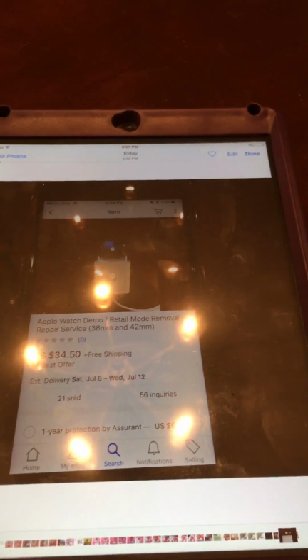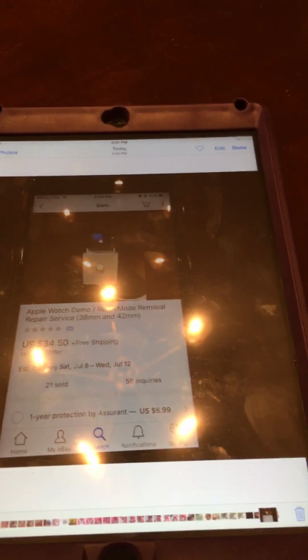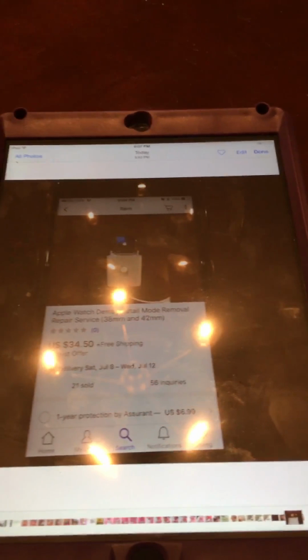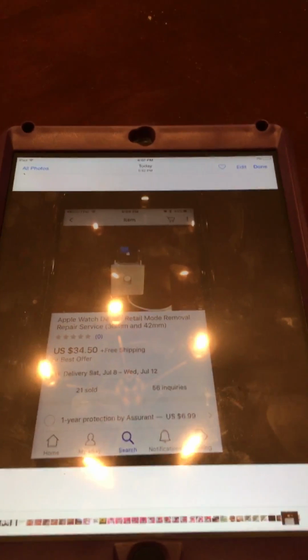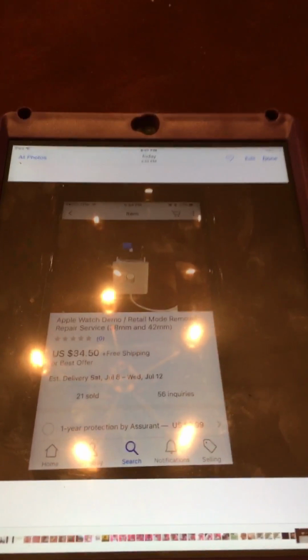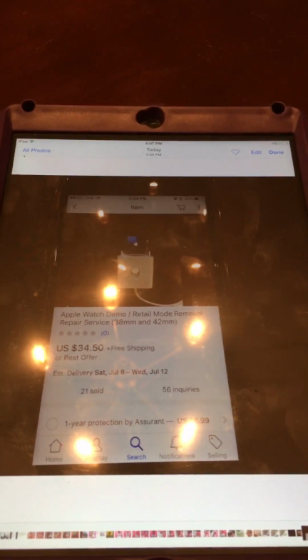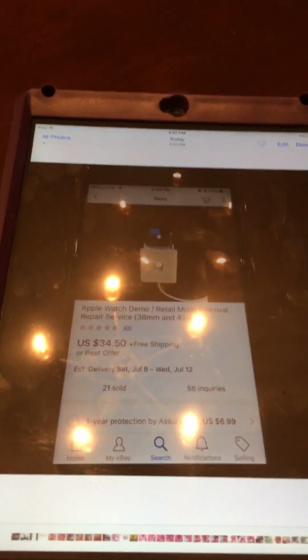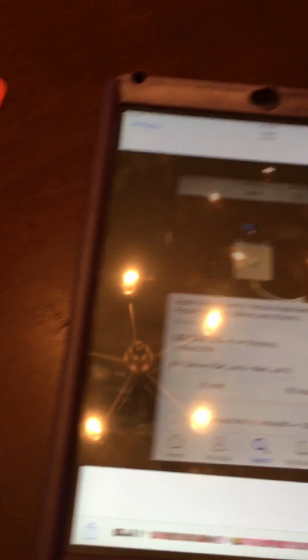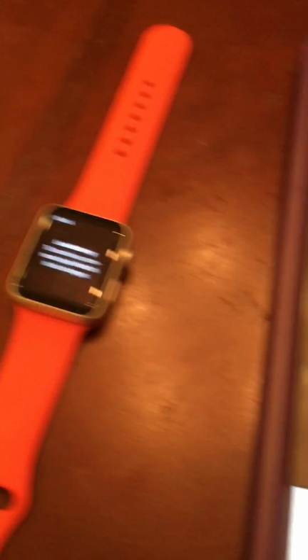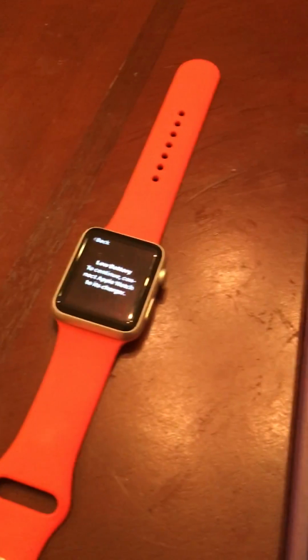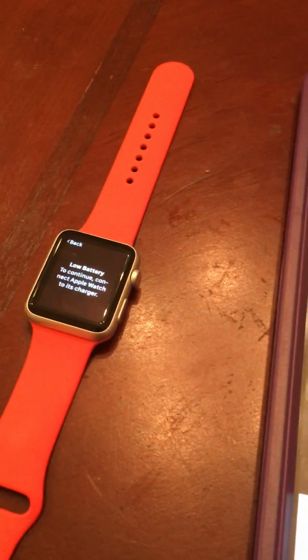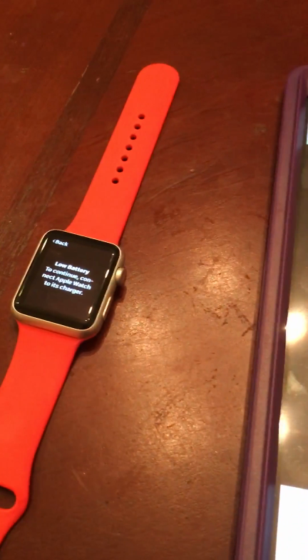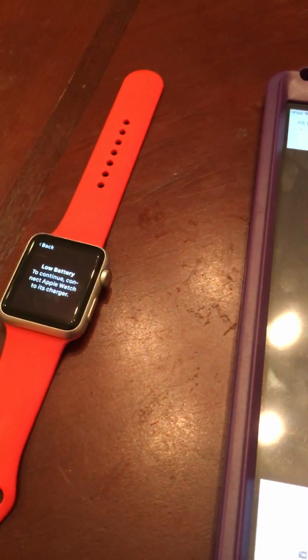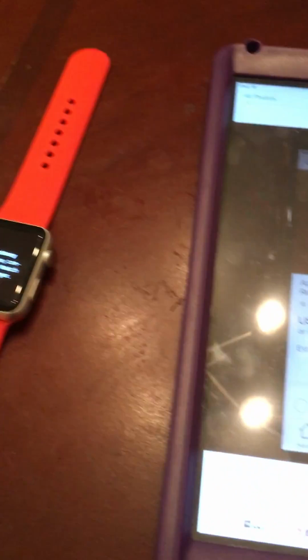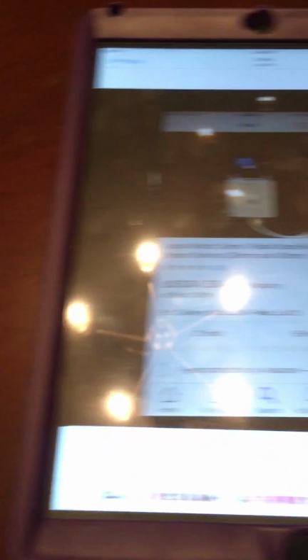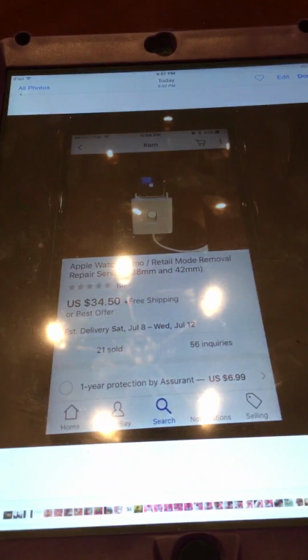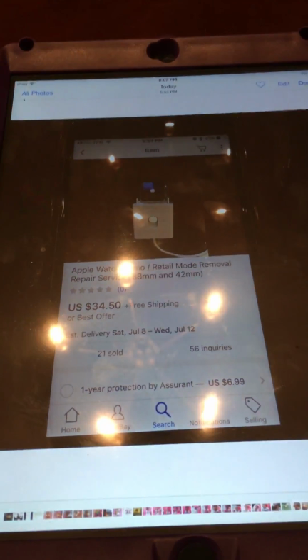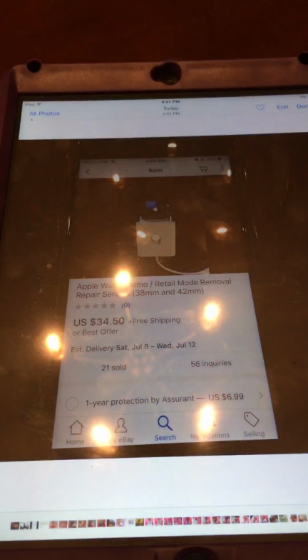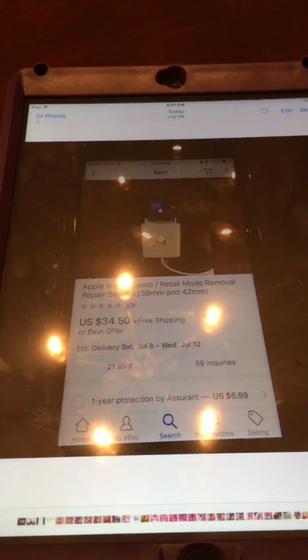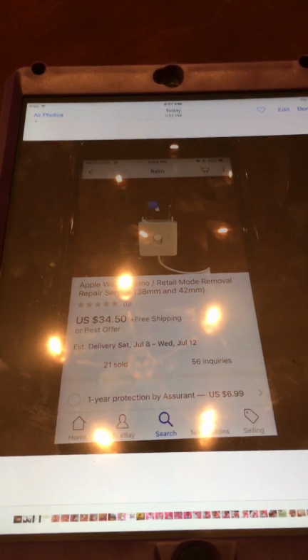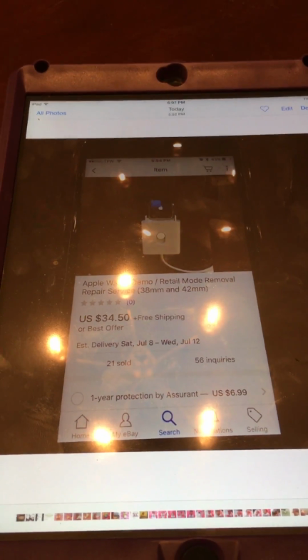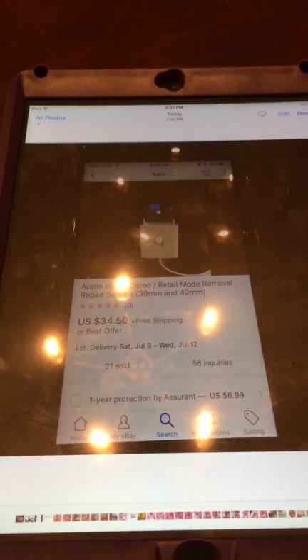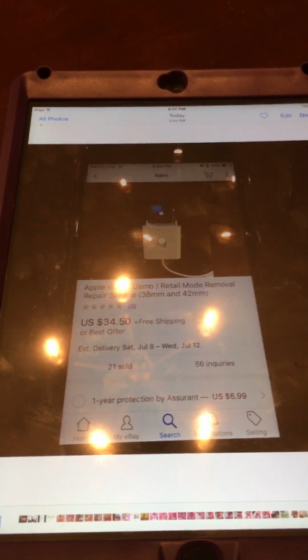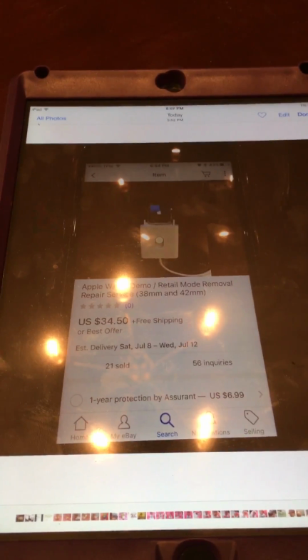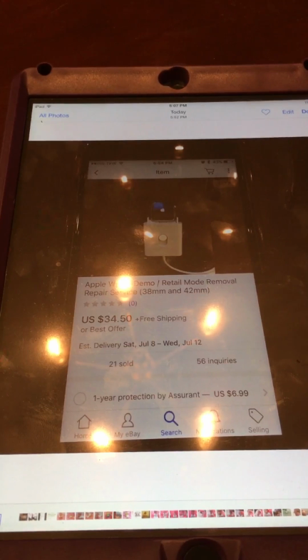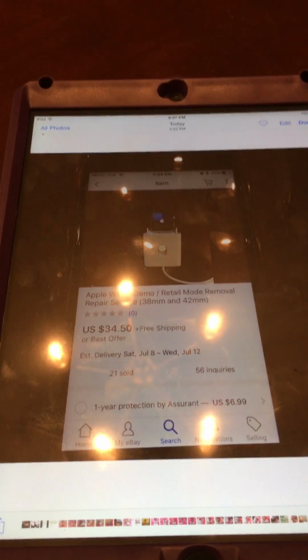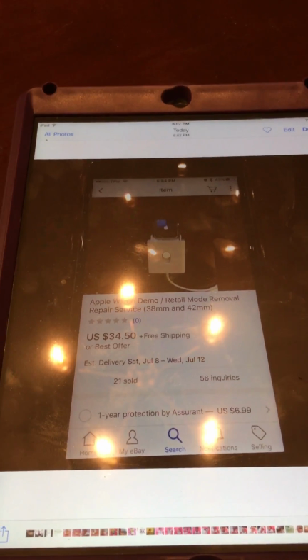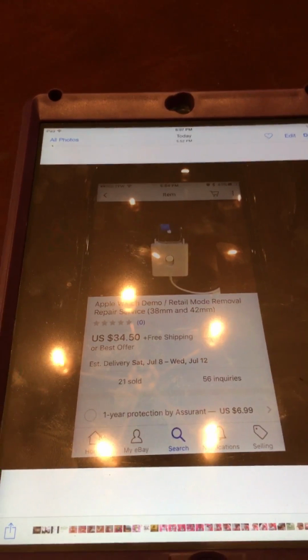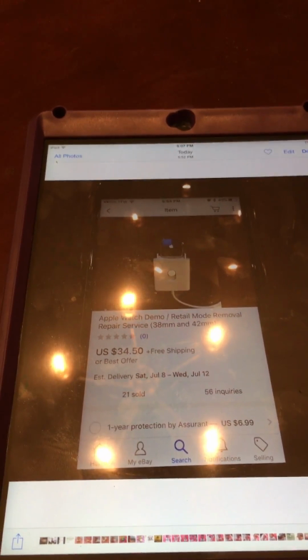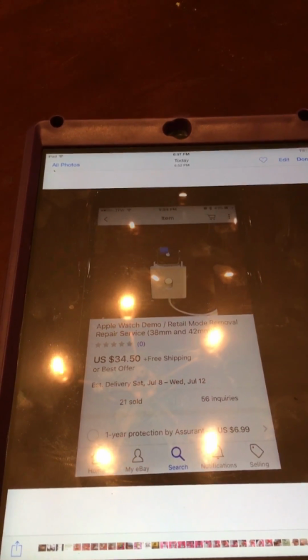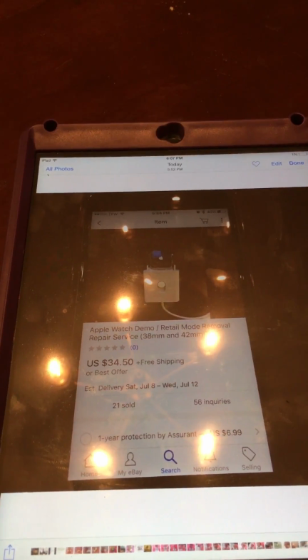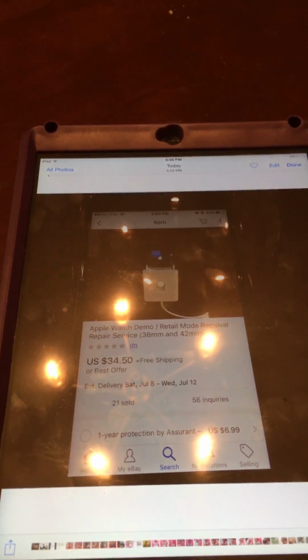I mailed it to him and he mailed it back in a couple days, and now I have a working Apple Watch. I paid about $80 total for the watch.